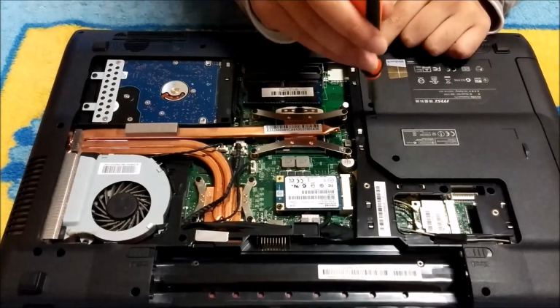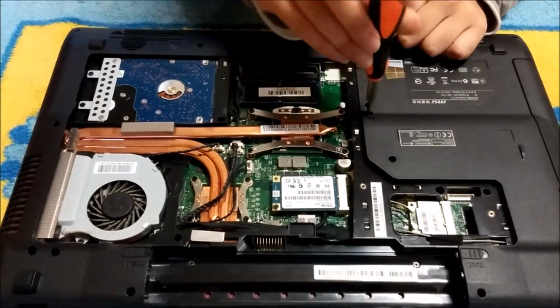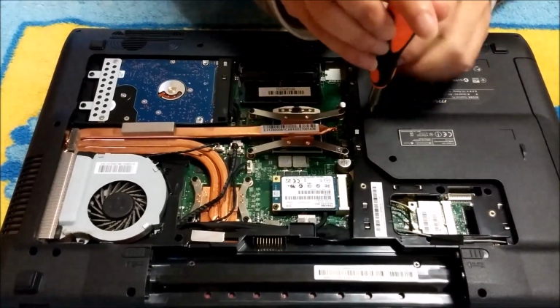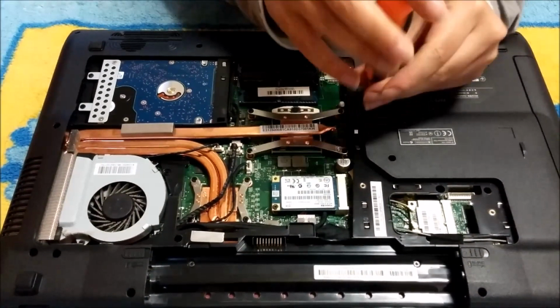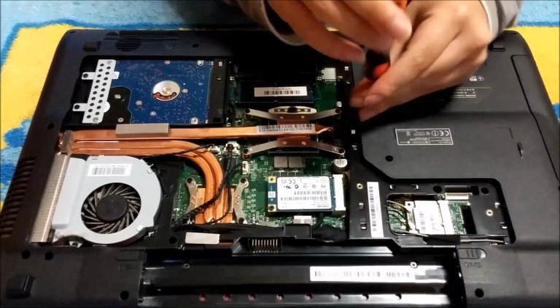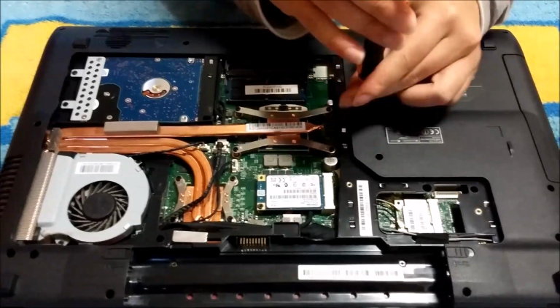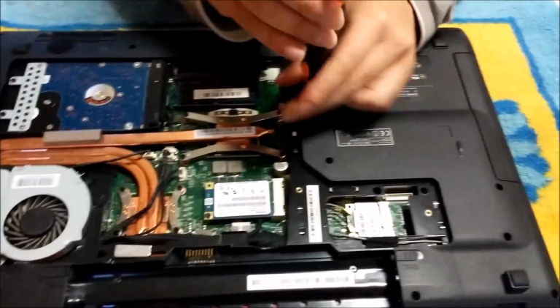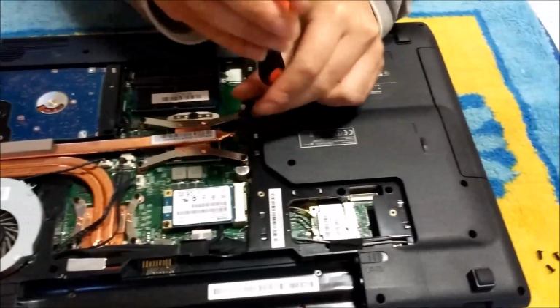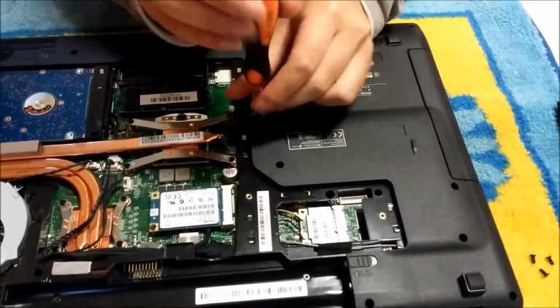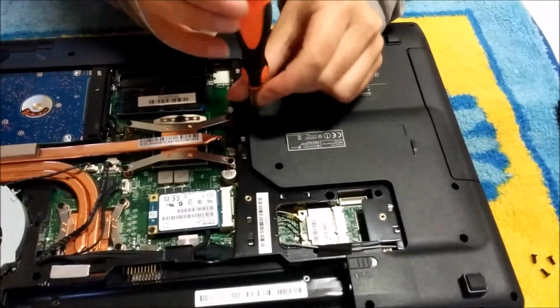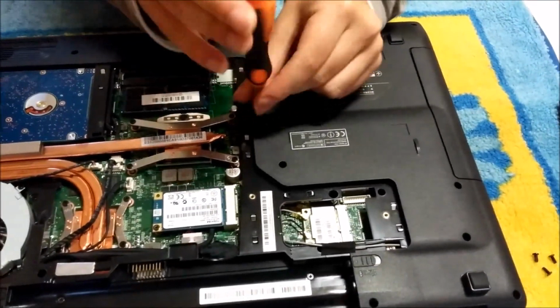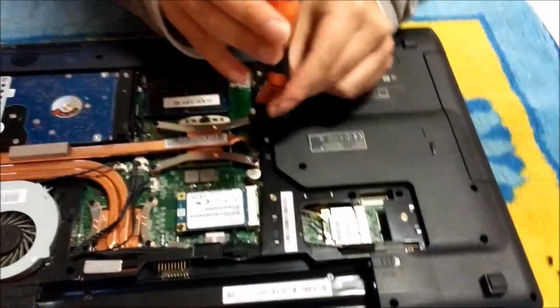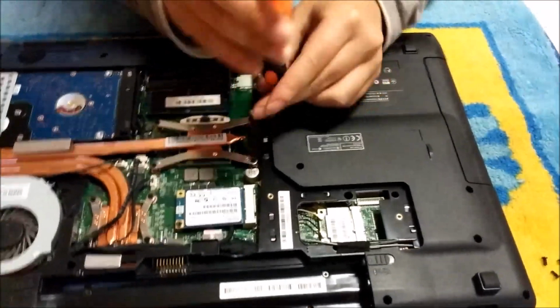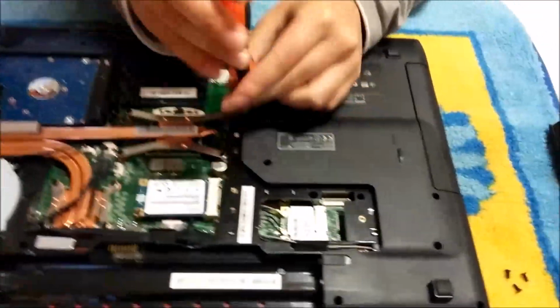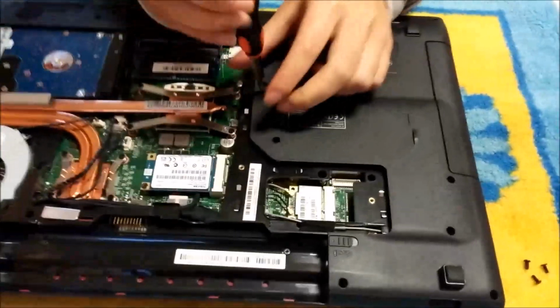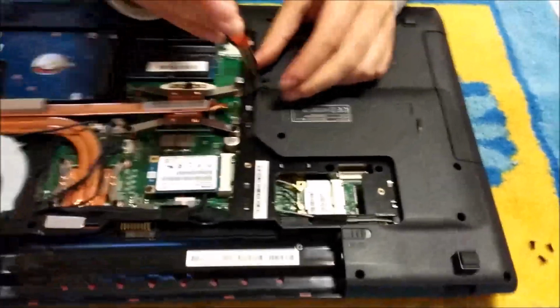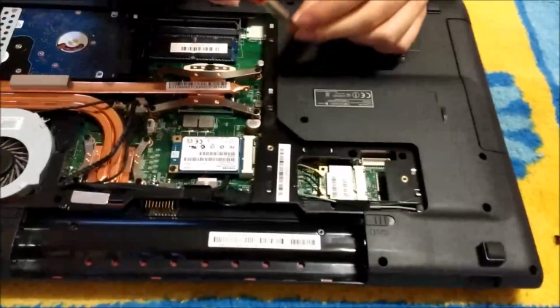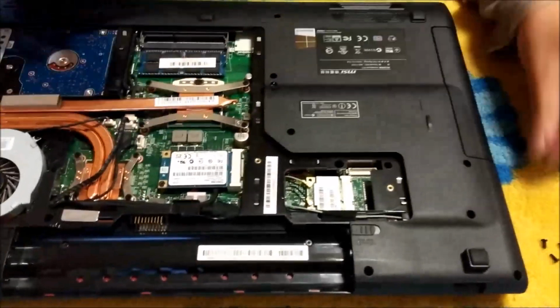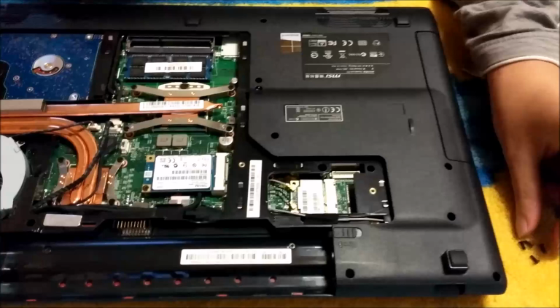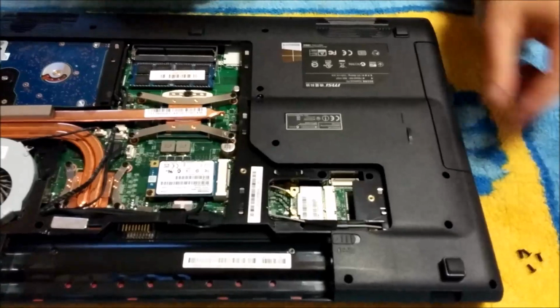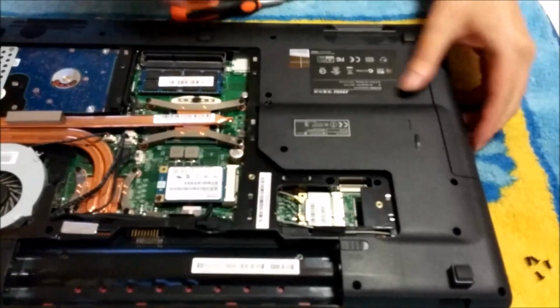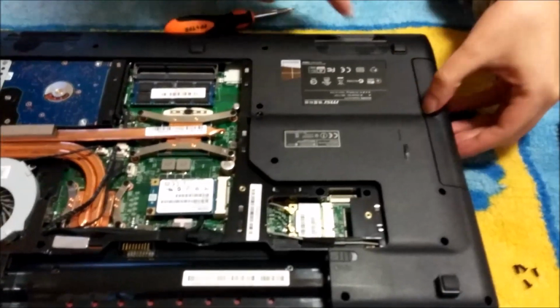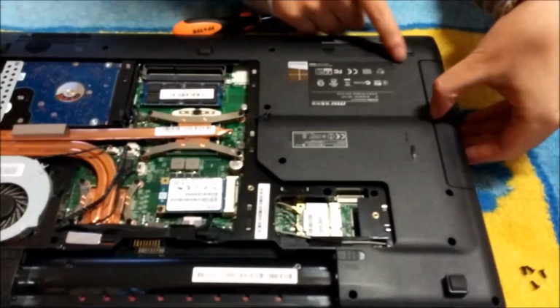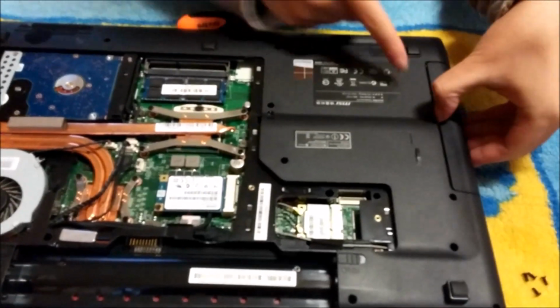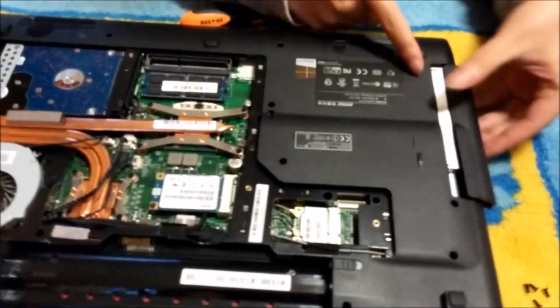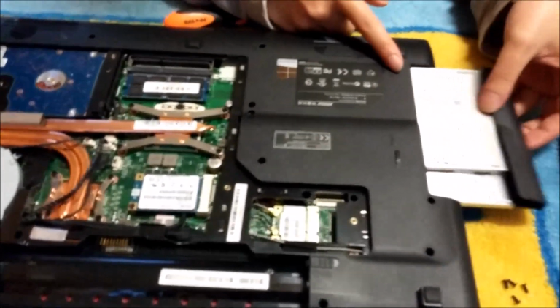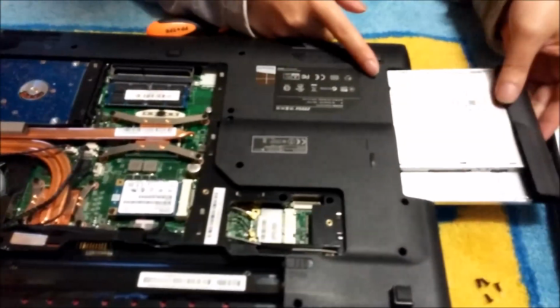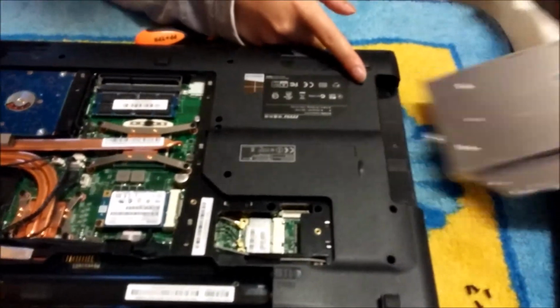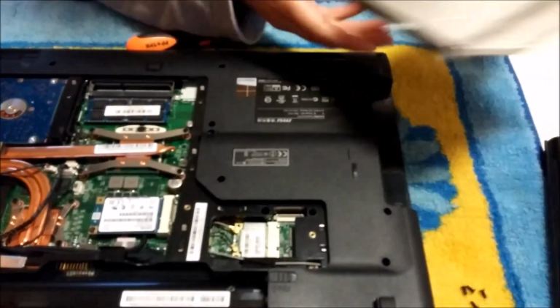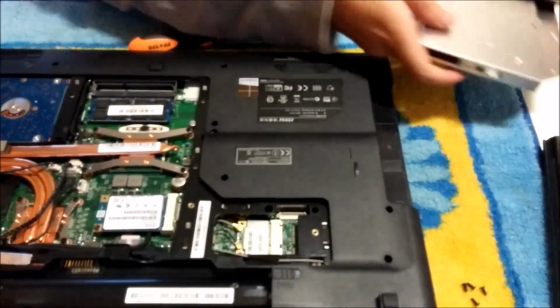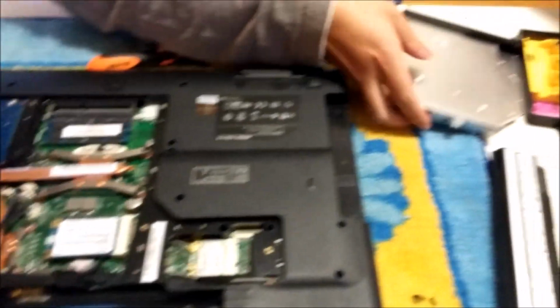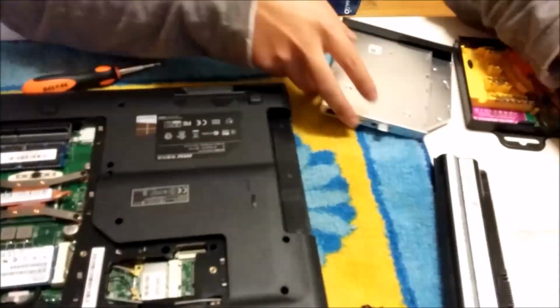Now we're going to remove the DVD drive. There's one screw holding the DVD drive down. Just pull out the DVD drive after the screw is removed, and it comes out pretty easily.